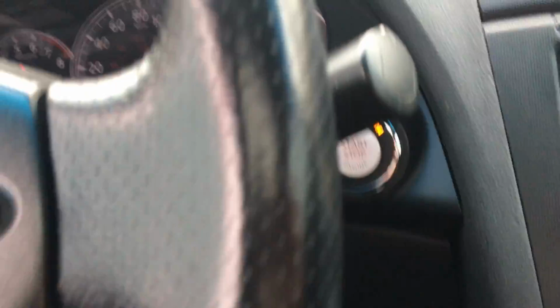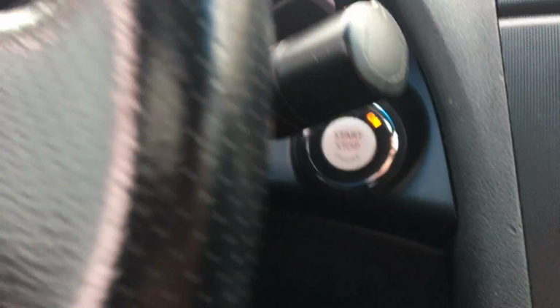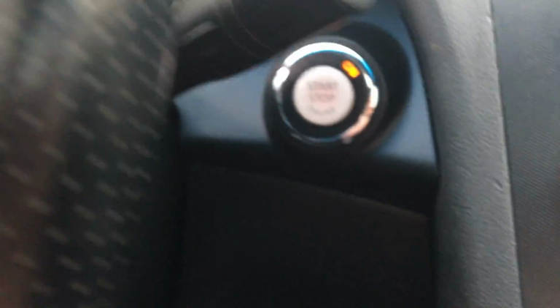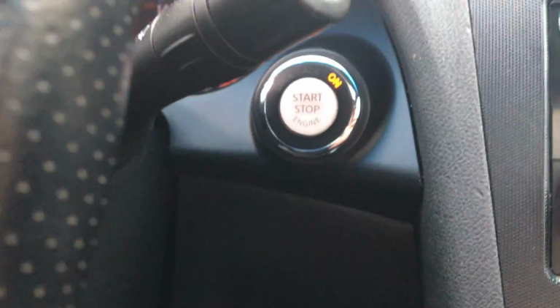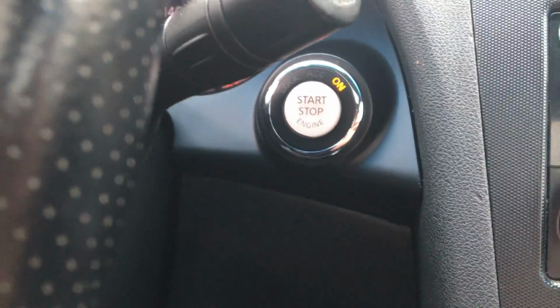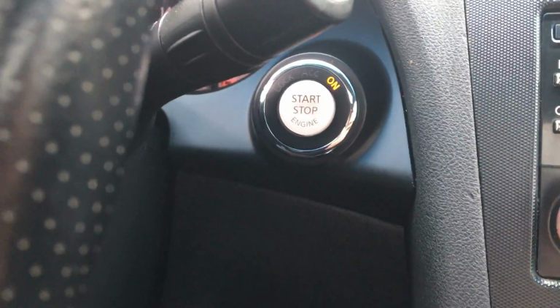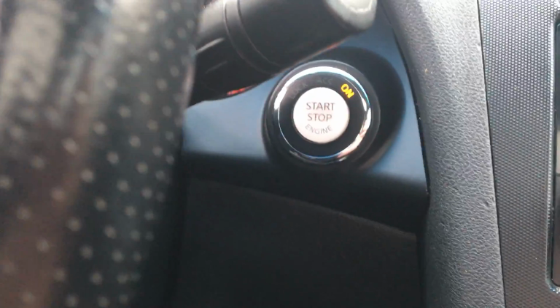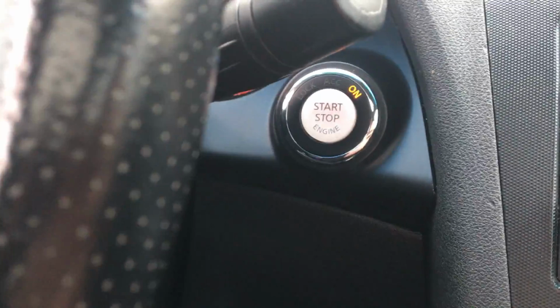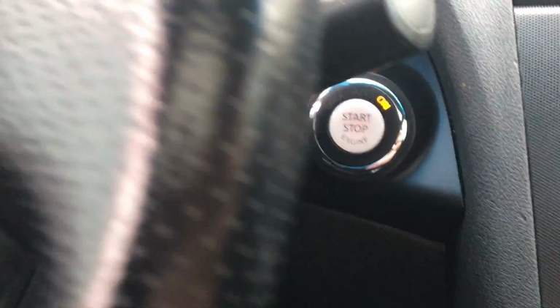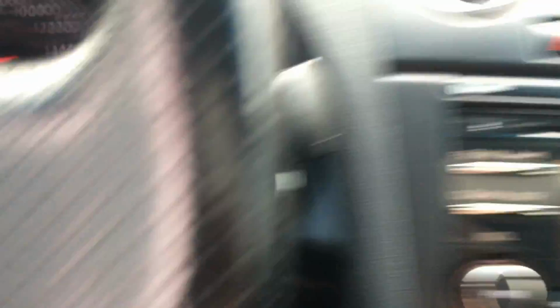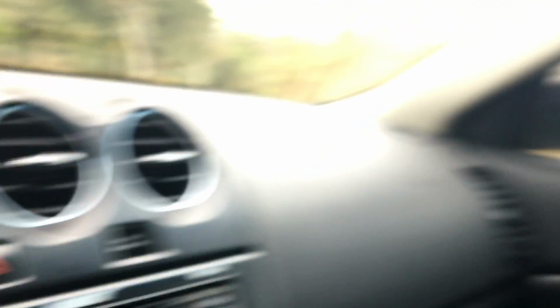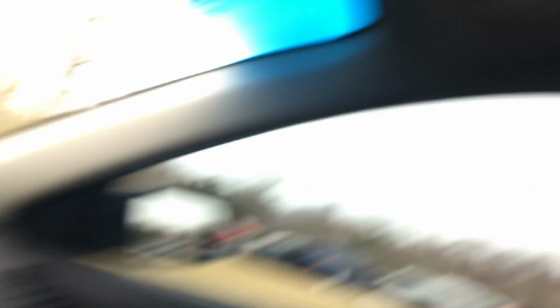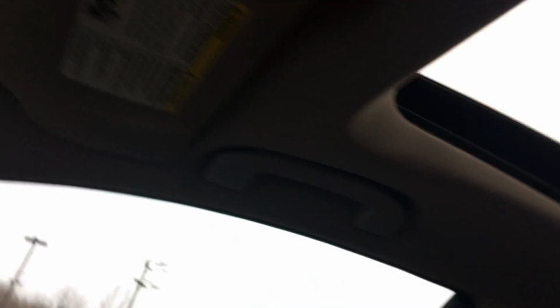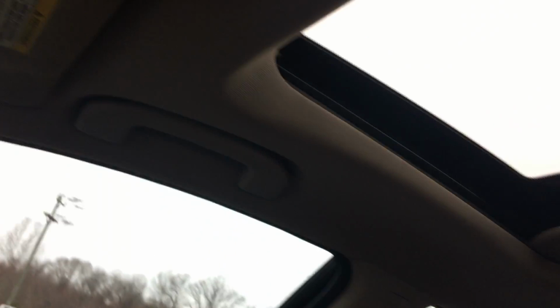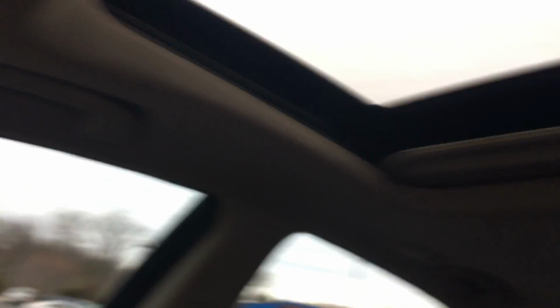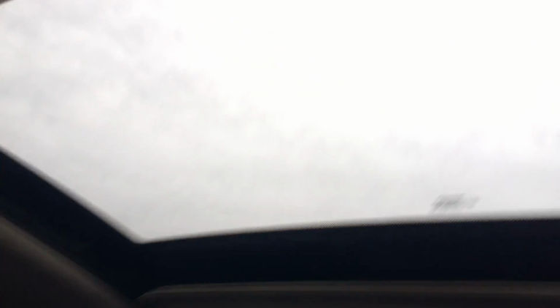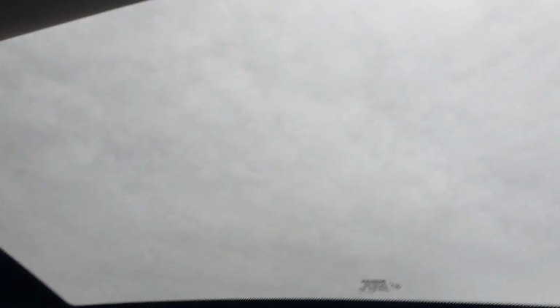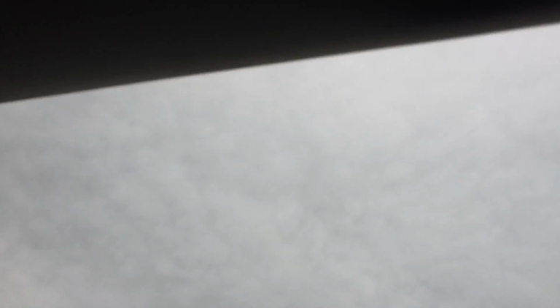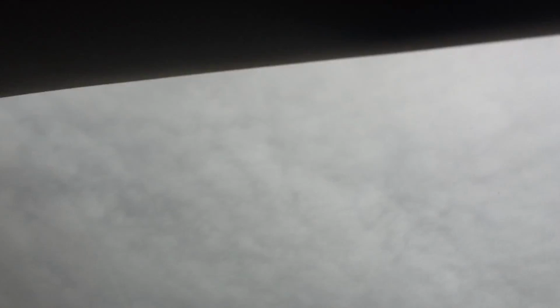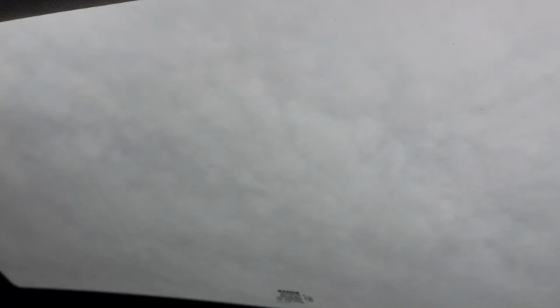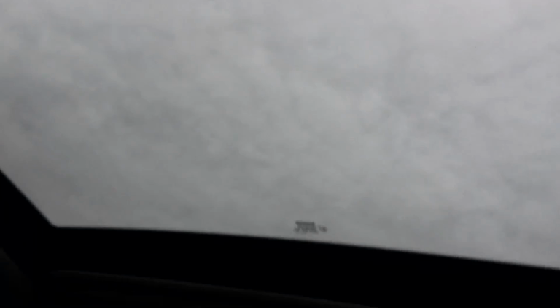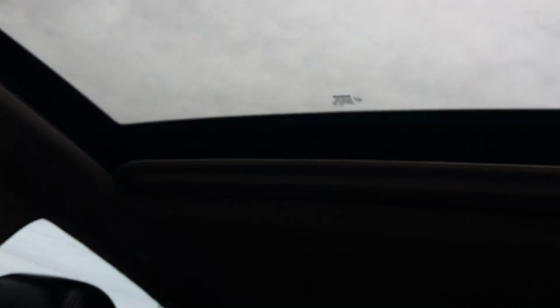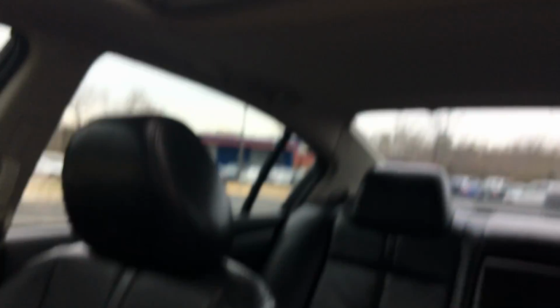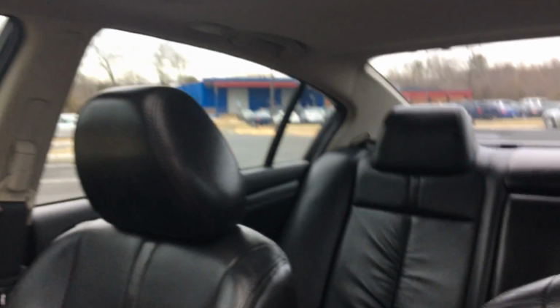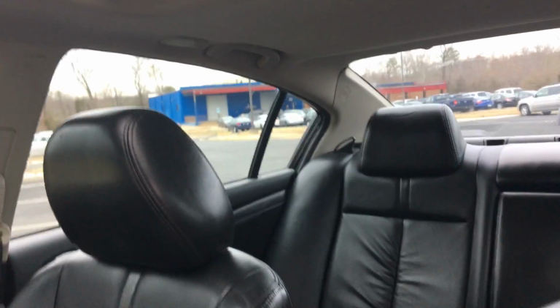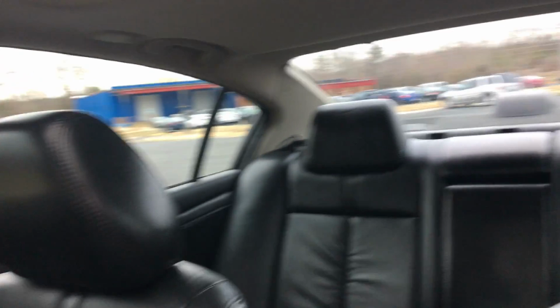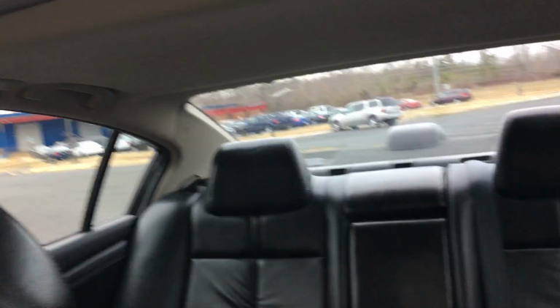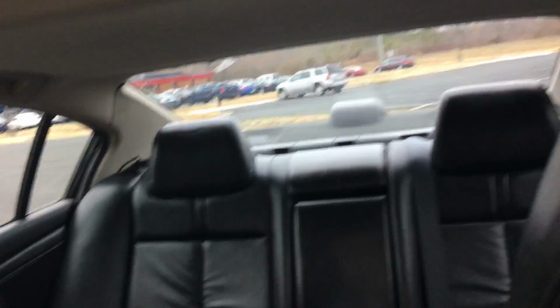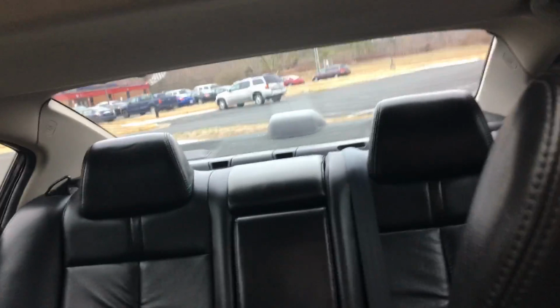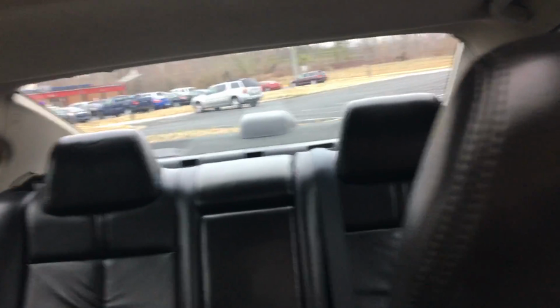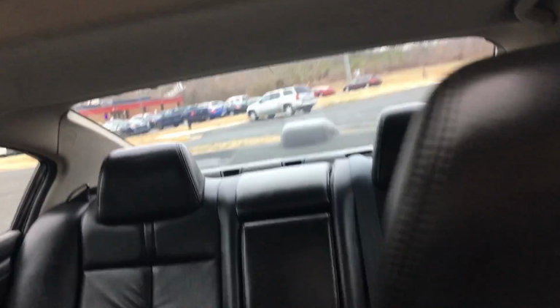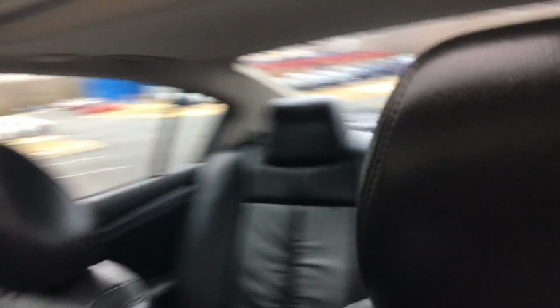The car is push to start. And you also have this nice big sunroof with plenty of room for your family in the backseat.